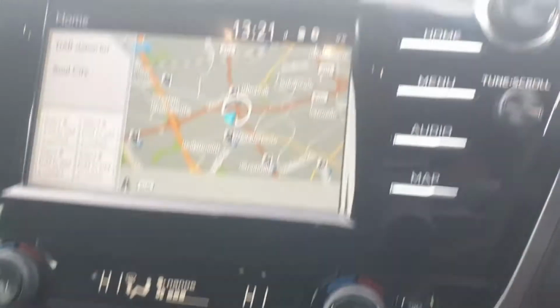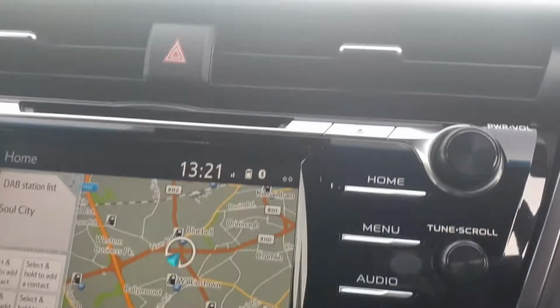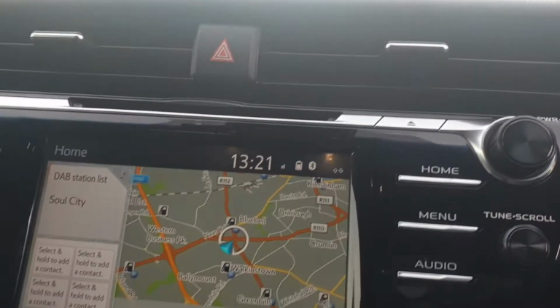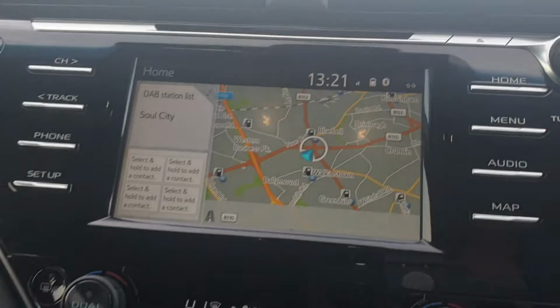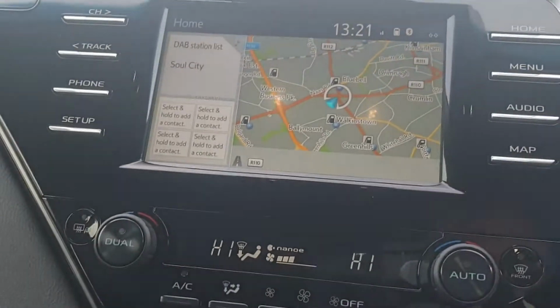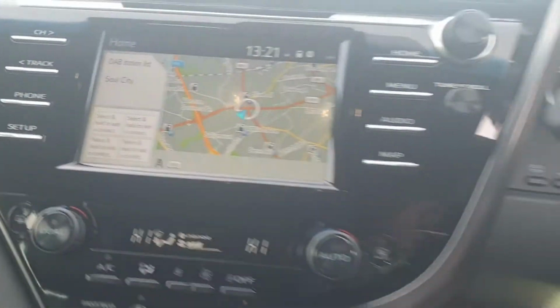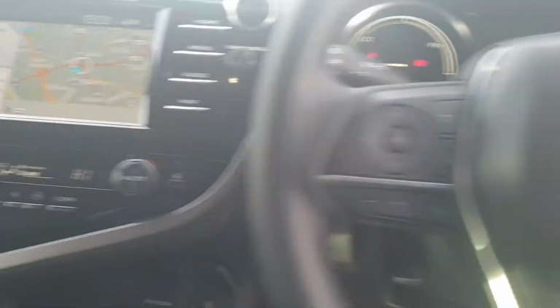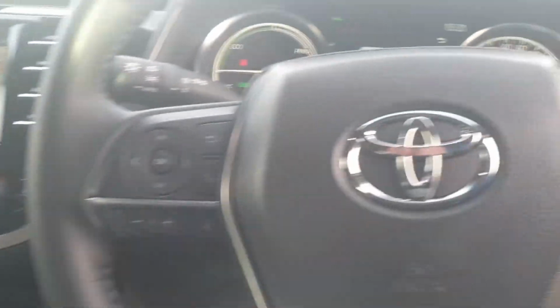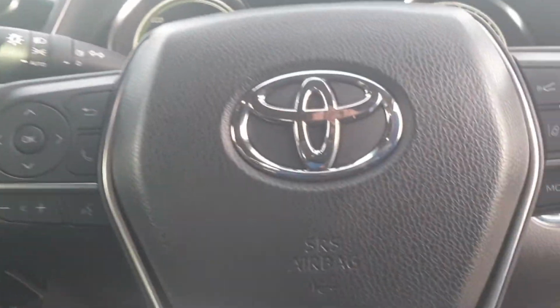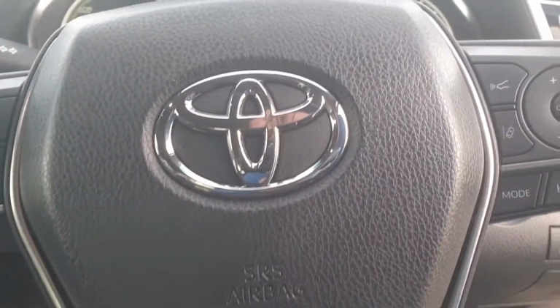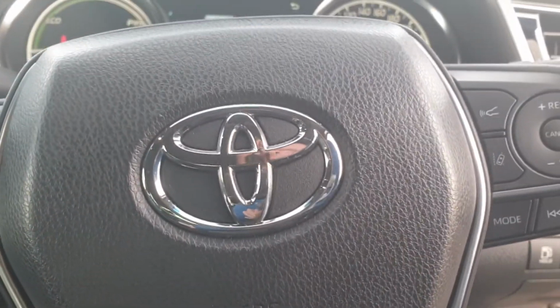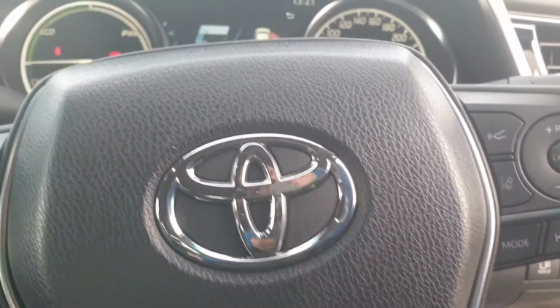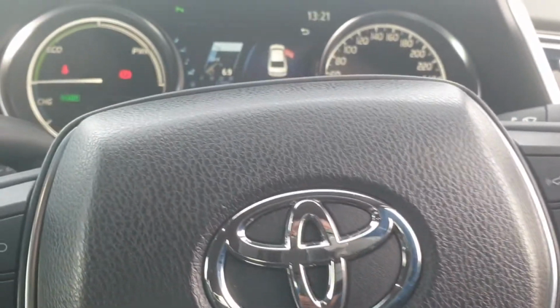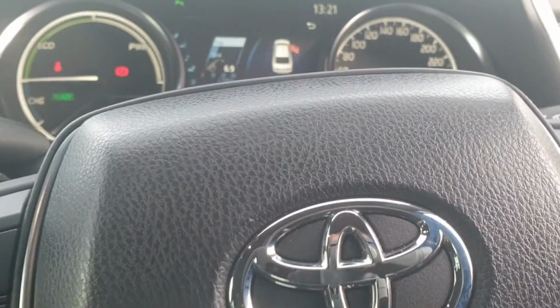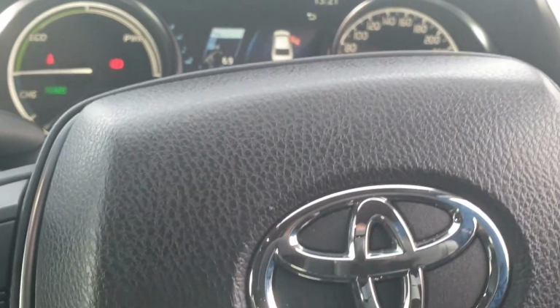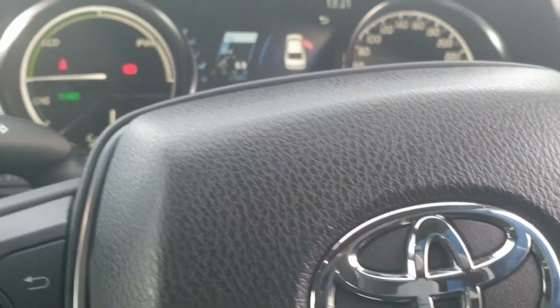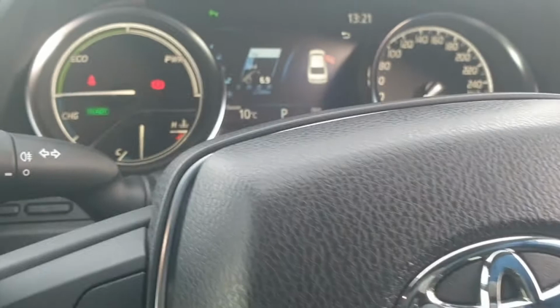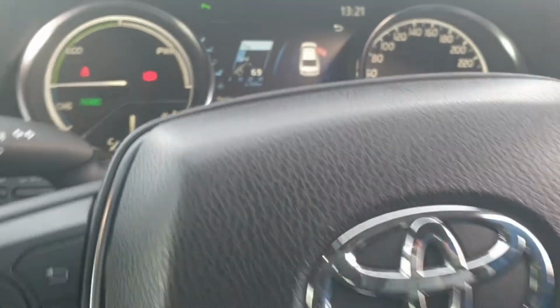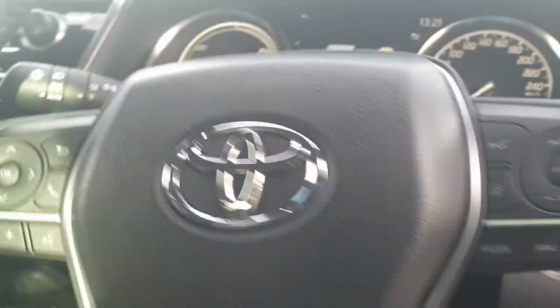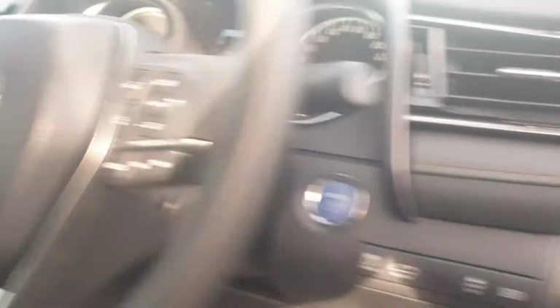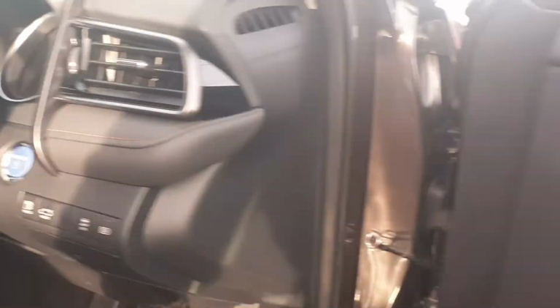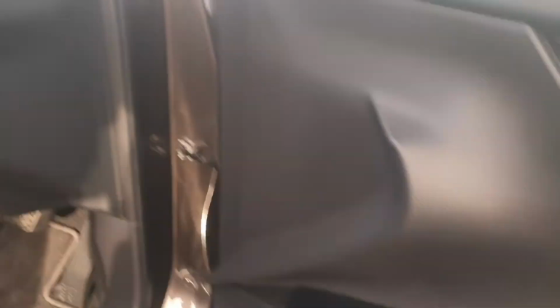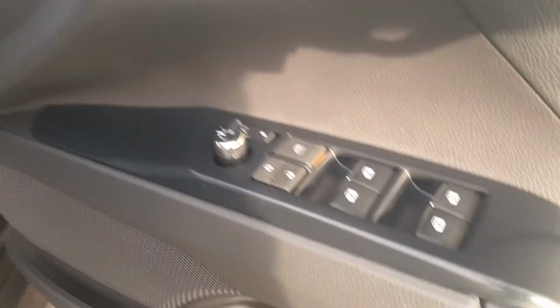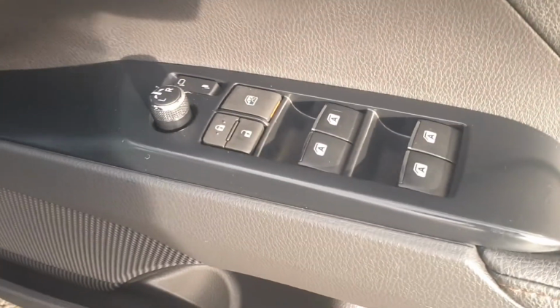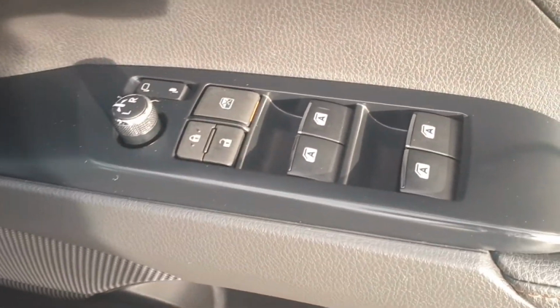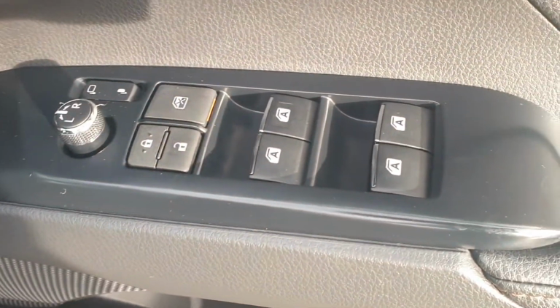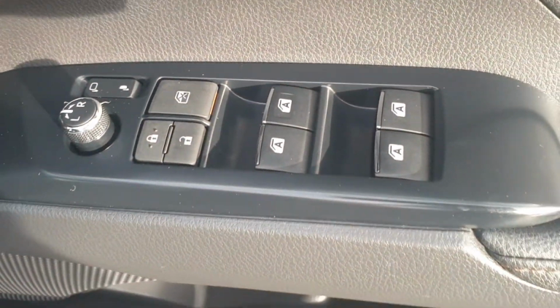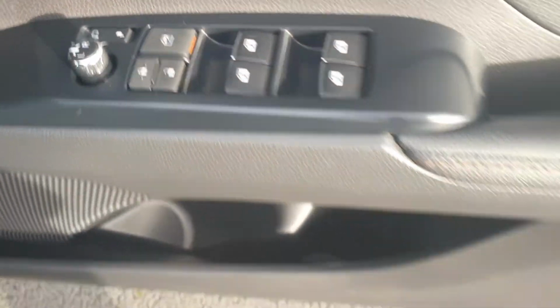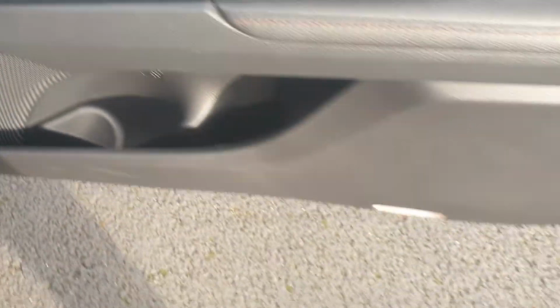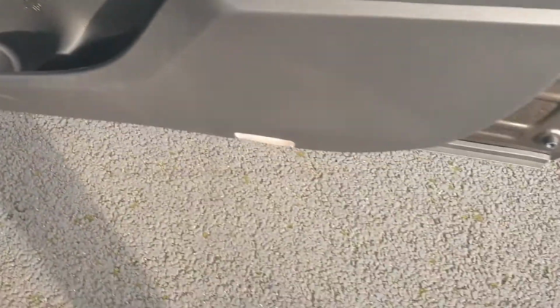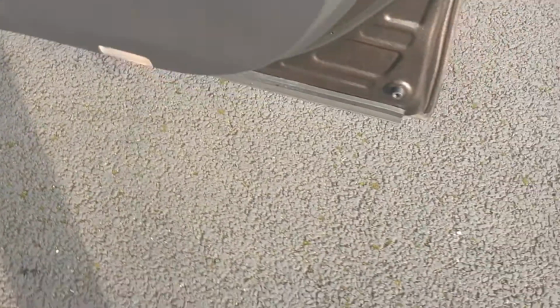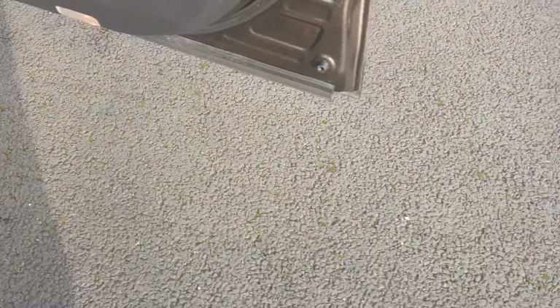There's full sat-nav, dual climate control, and a full multi-functional steering wheel. There are only 13,000 kilometers on this car, and it has full electric windows with electric folding mirrors.